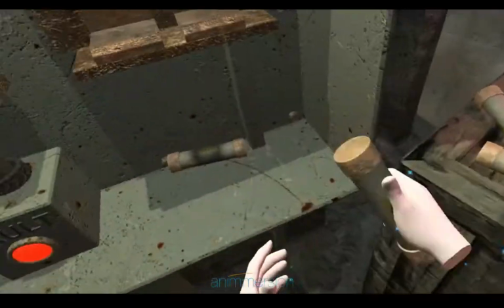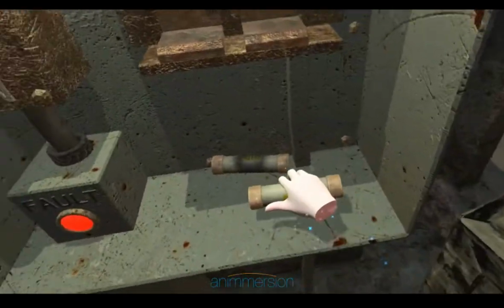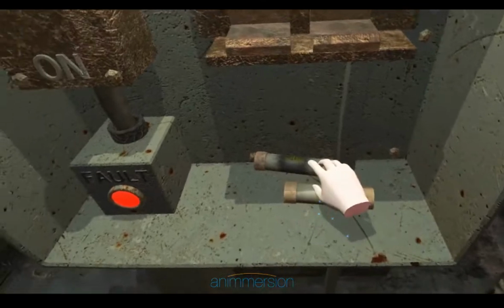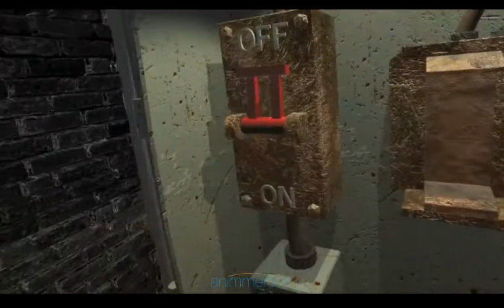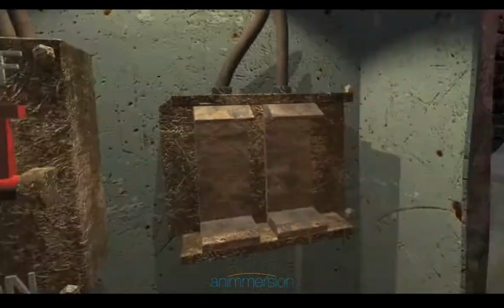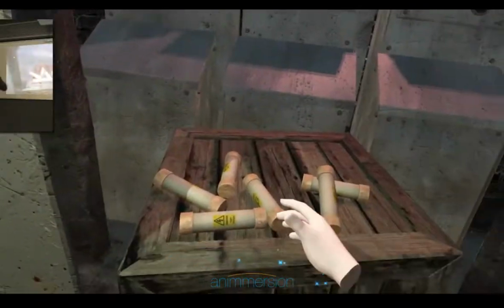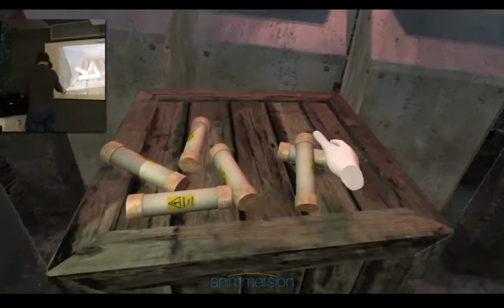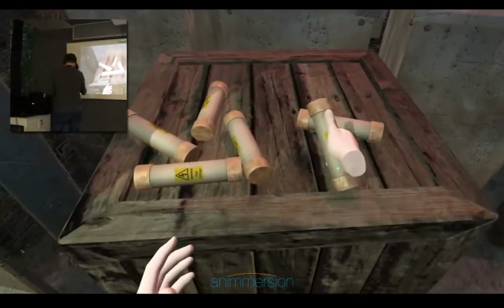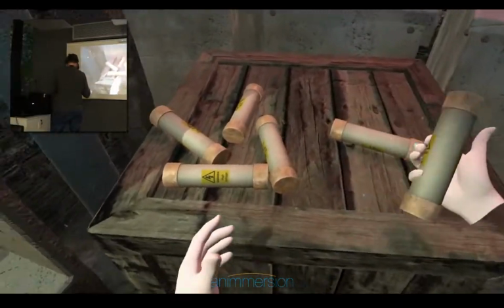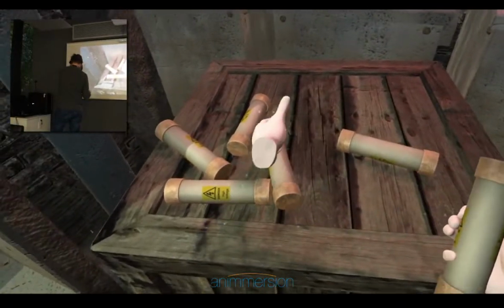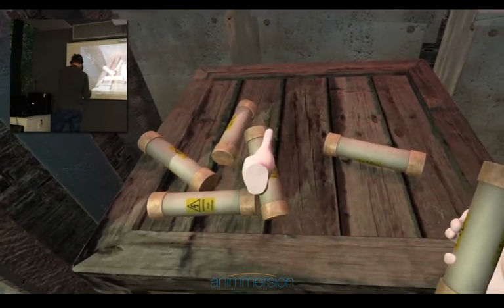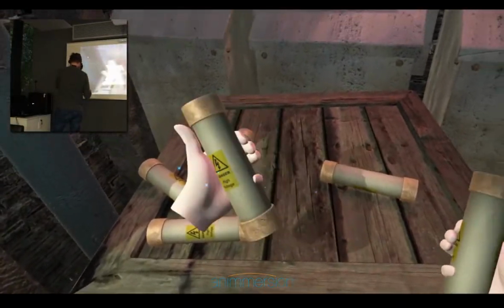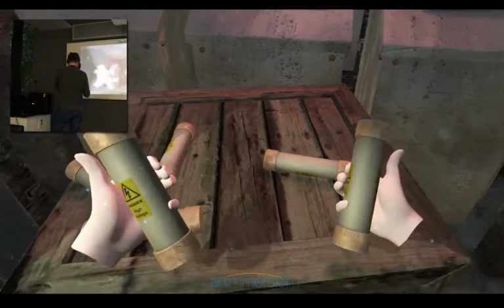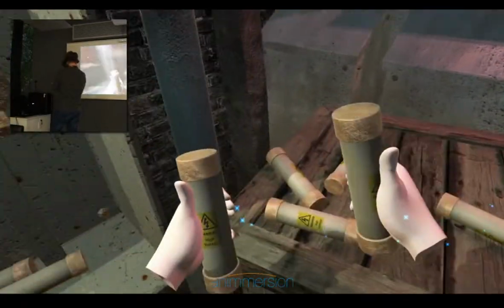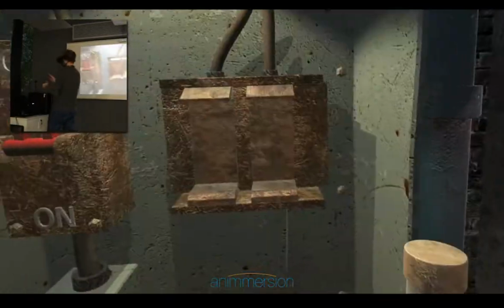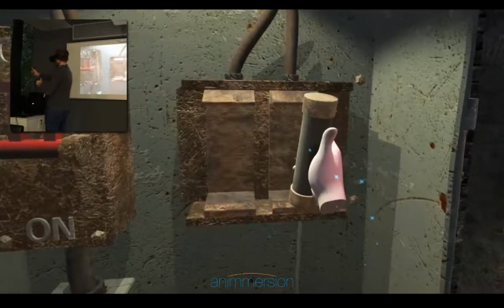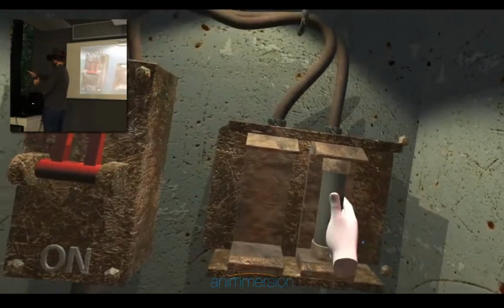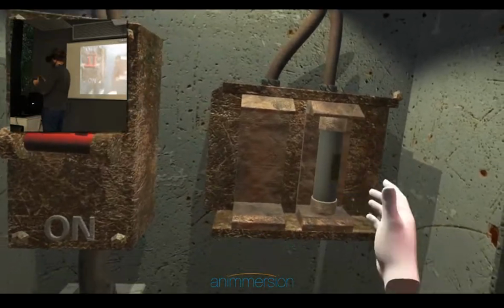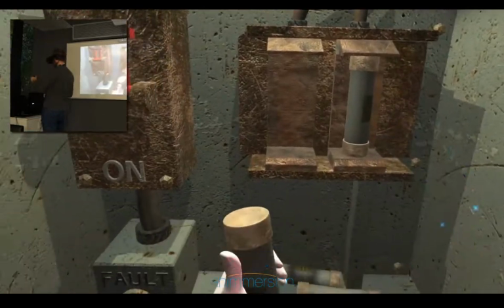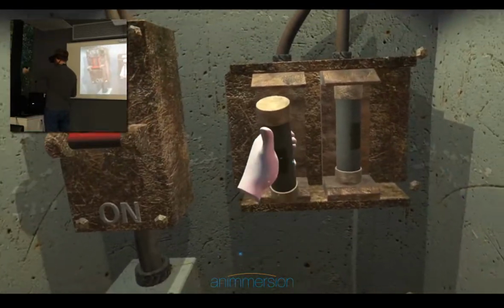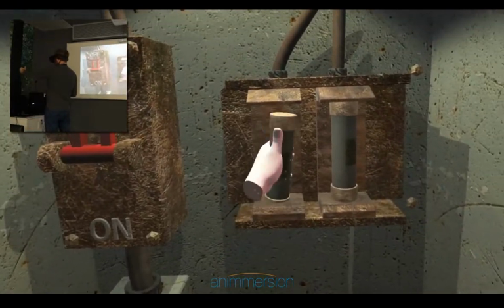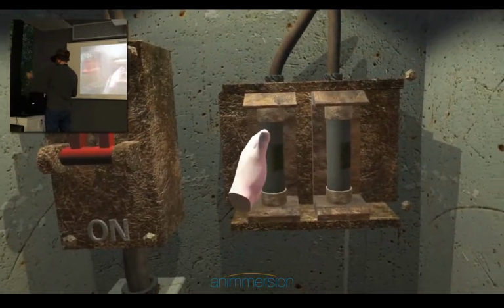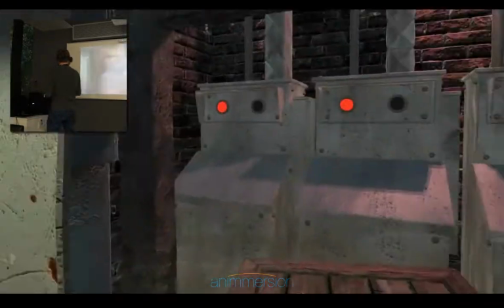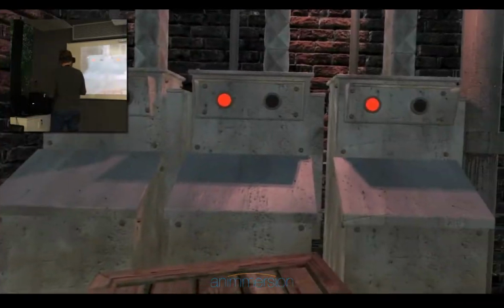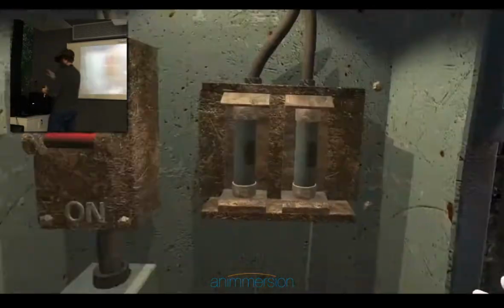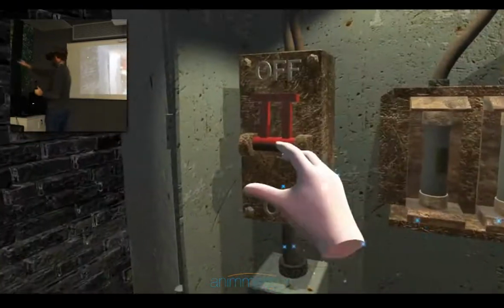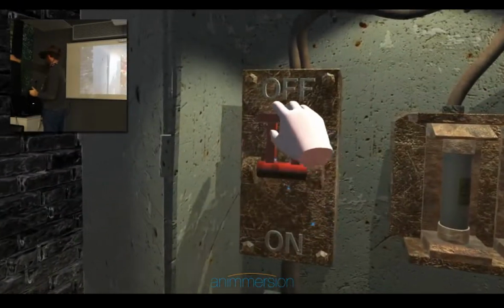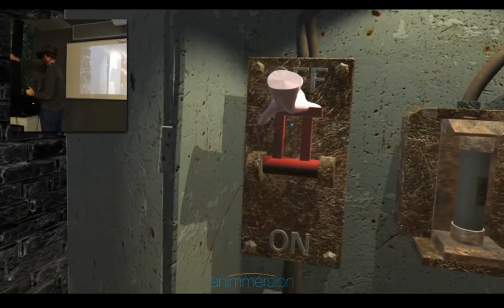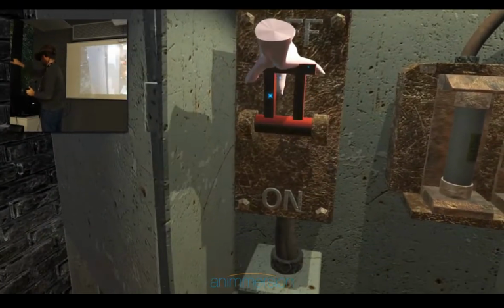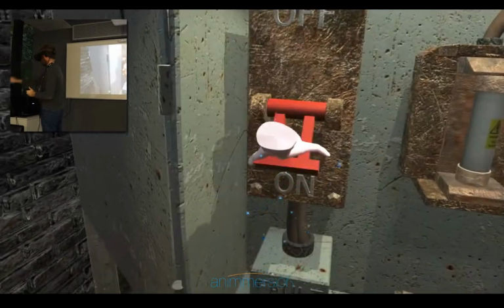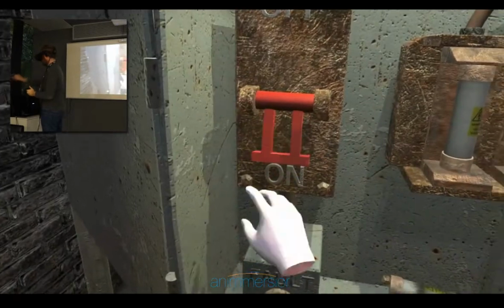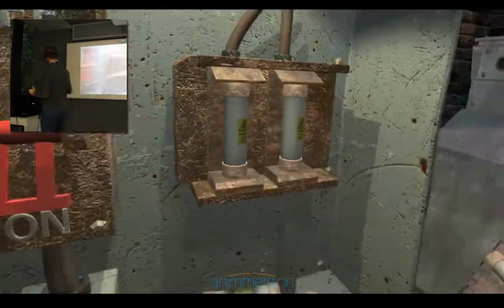These basic interactions pave the way to much more advanced and involved training scenarios, allowing engineers to install, service and troubleshoot complex machinery or electrical switchgear without risk to themselves or the network.